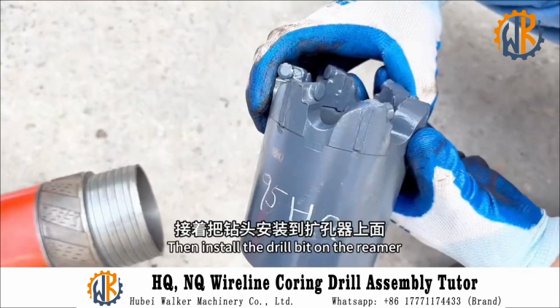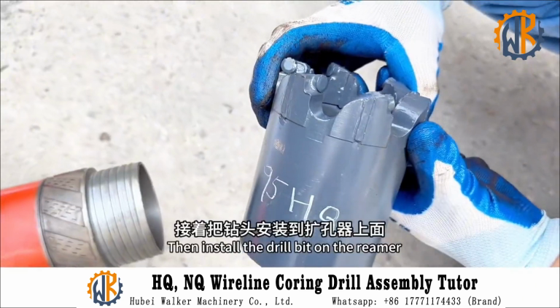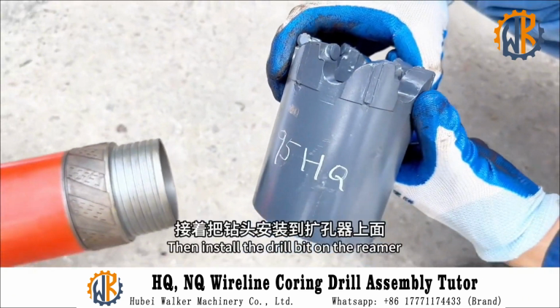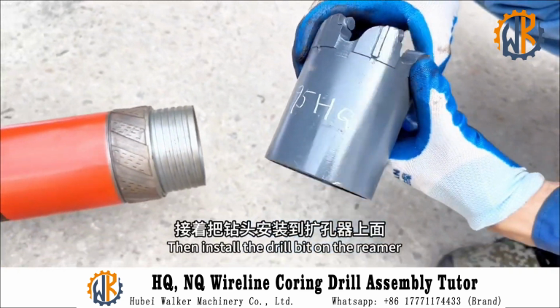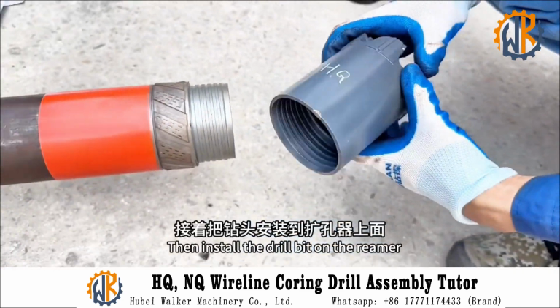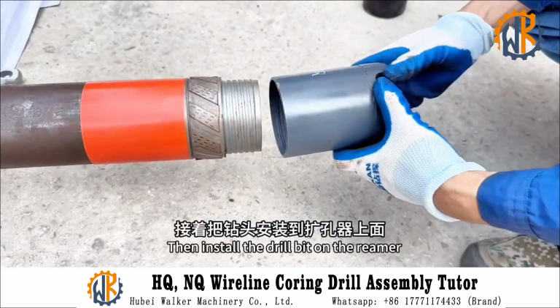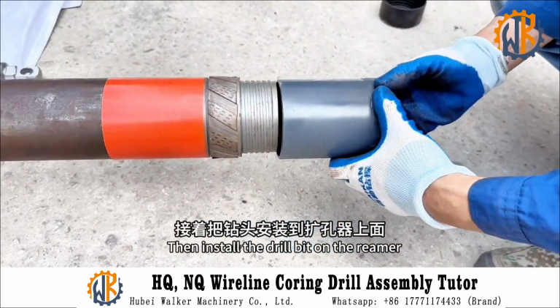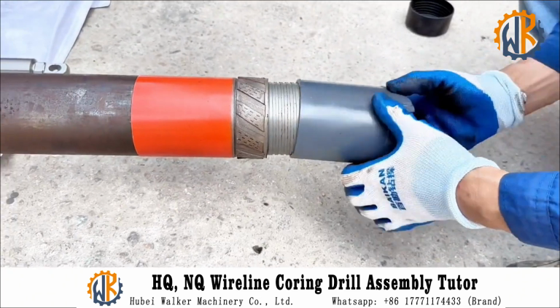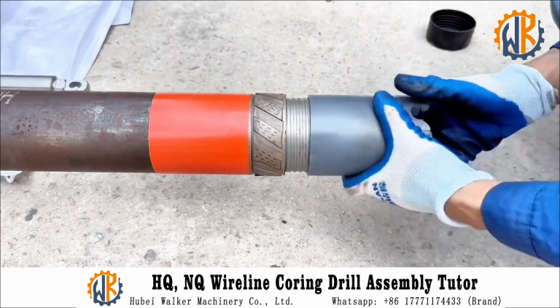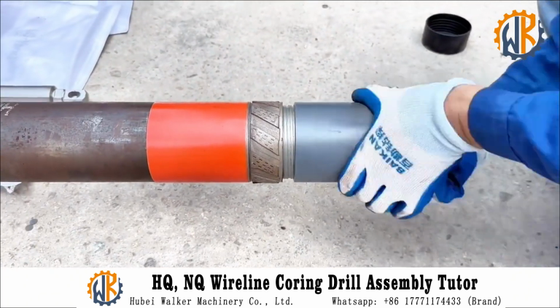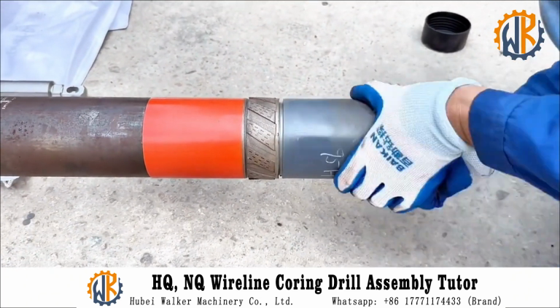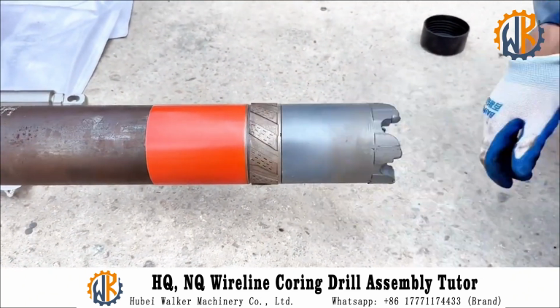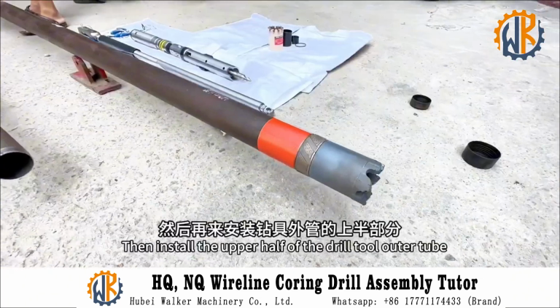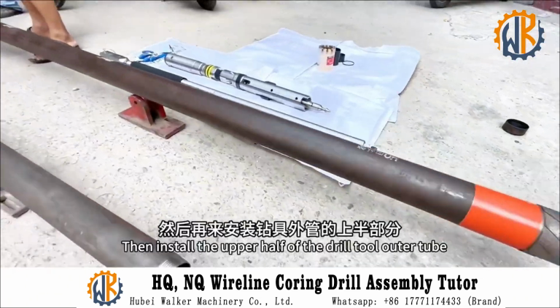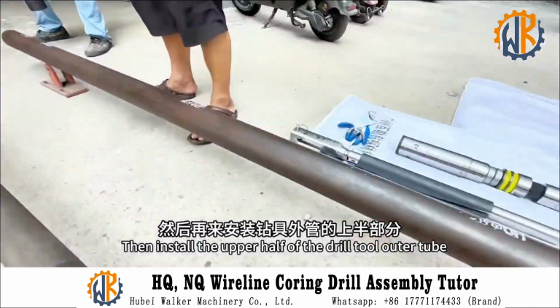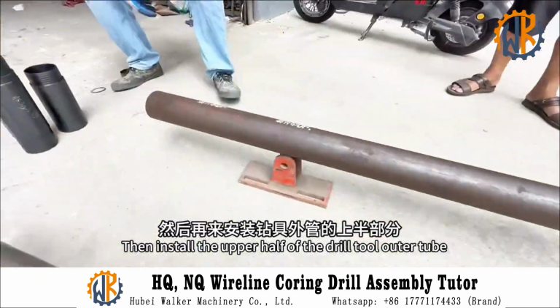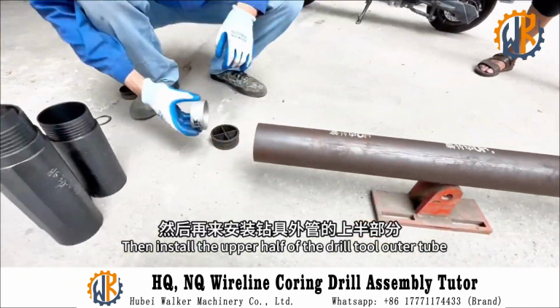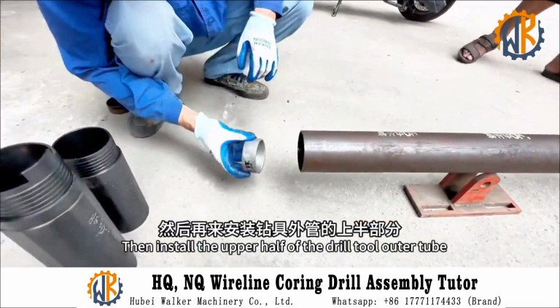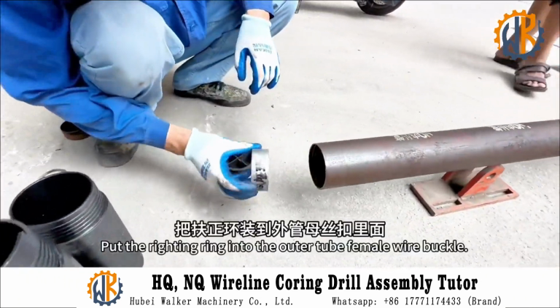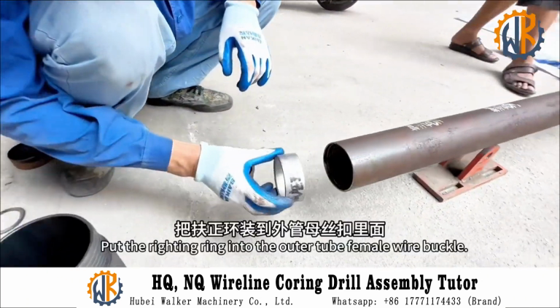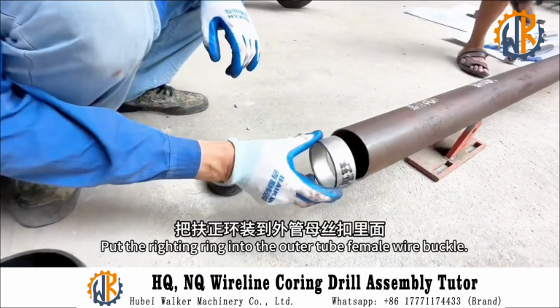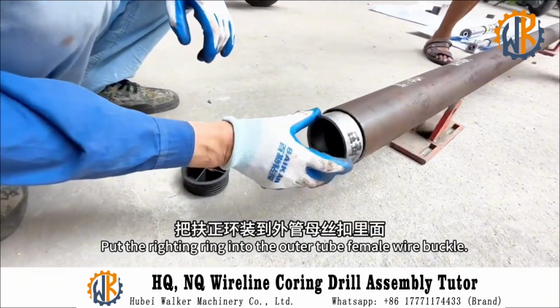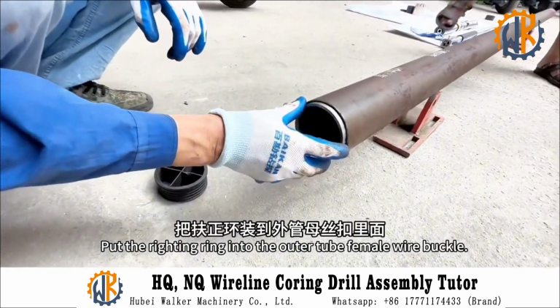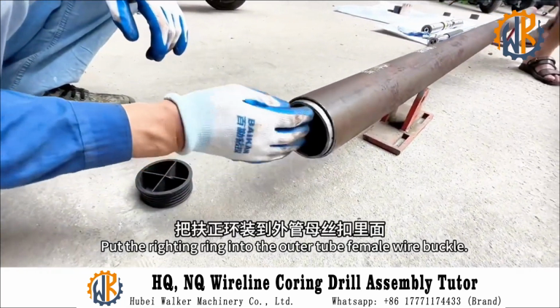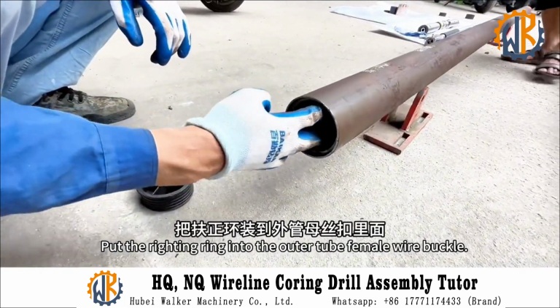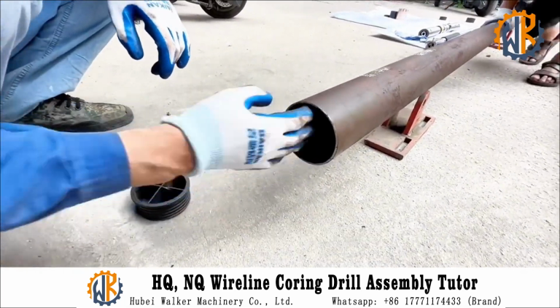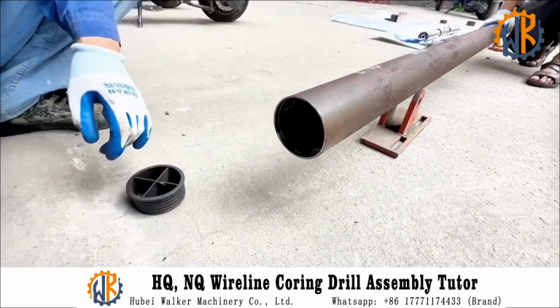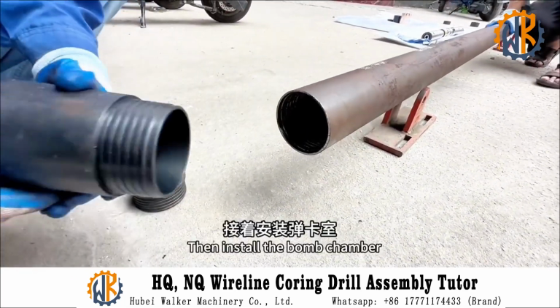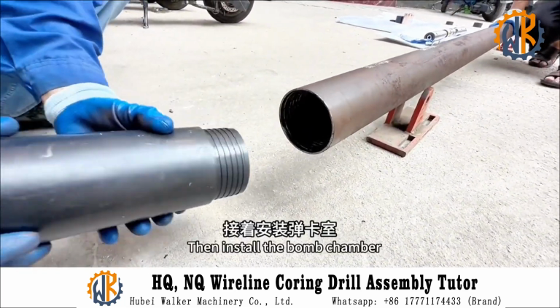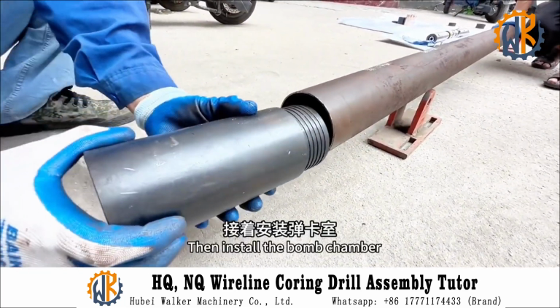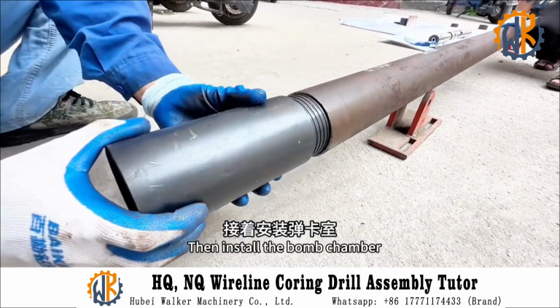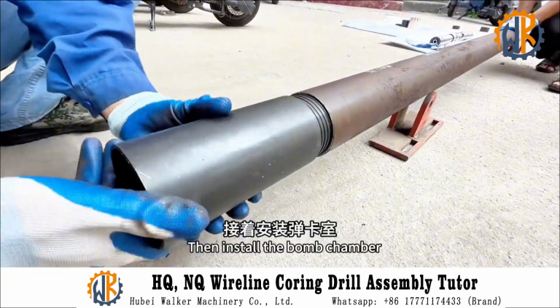Then install the drill bit on the reamer. Then install the upper half of the drill tool outer tube. Put the retaining ring into the outer tube female wire buckle.